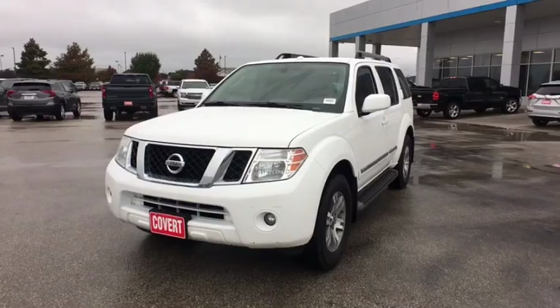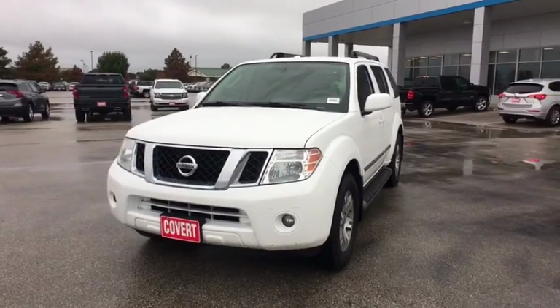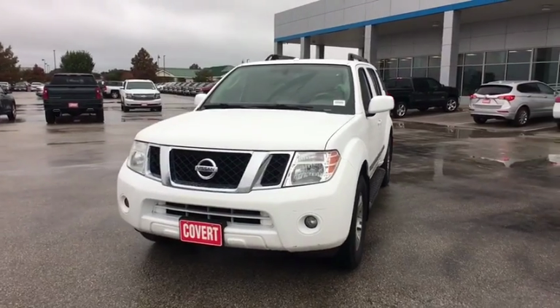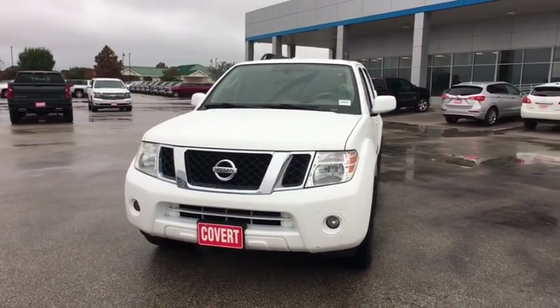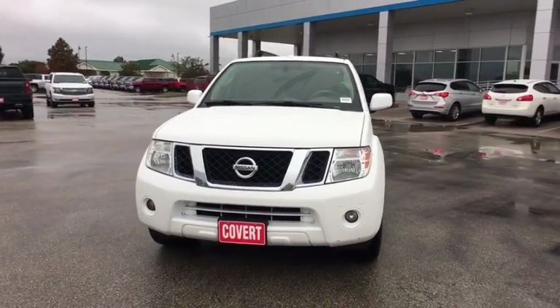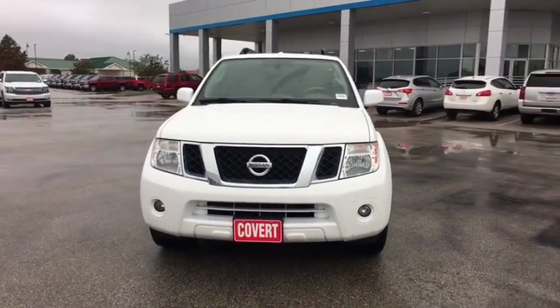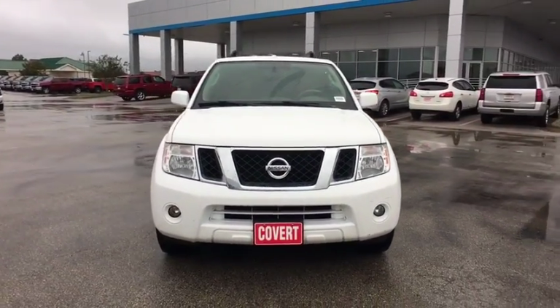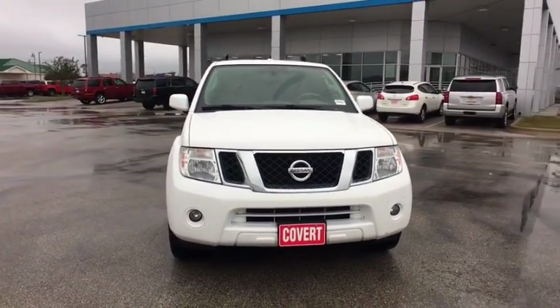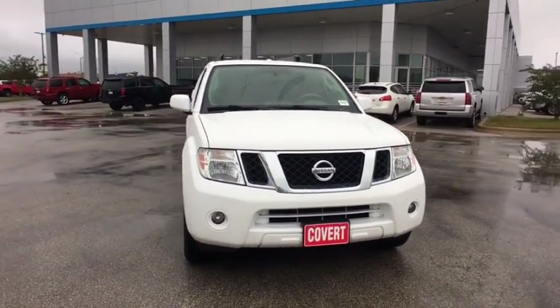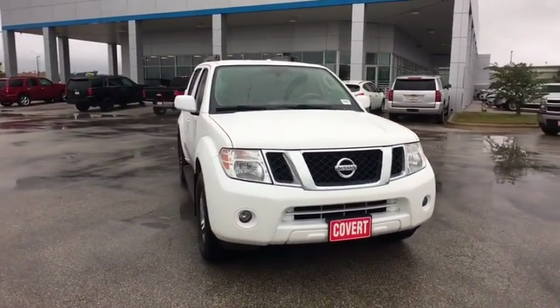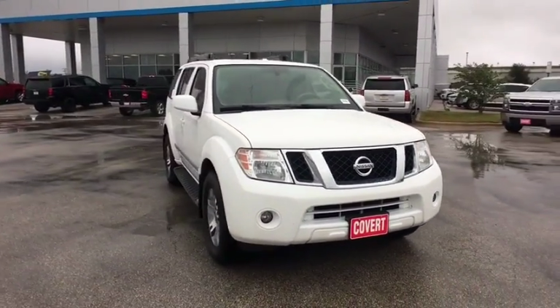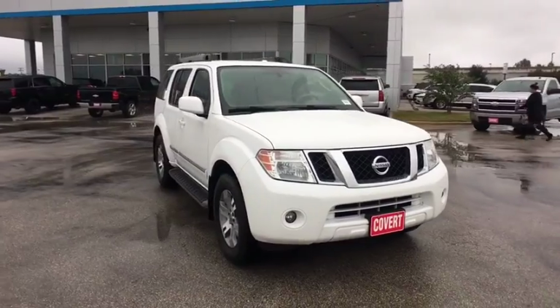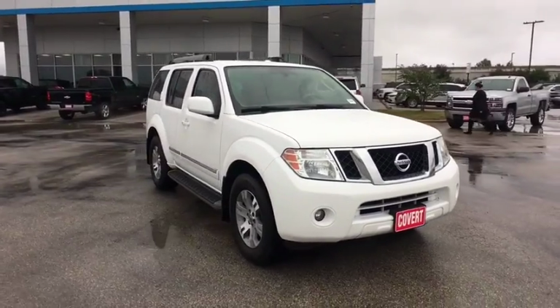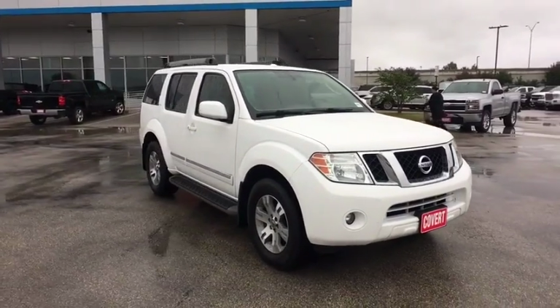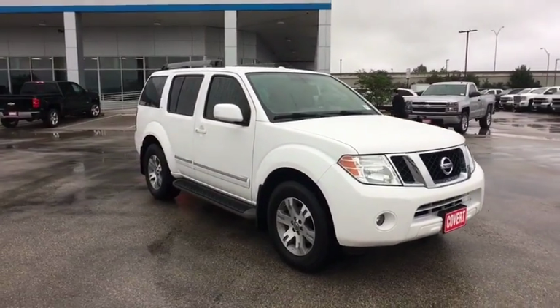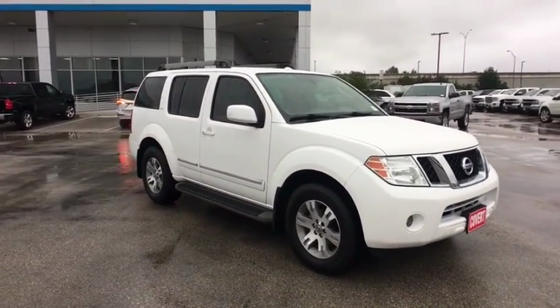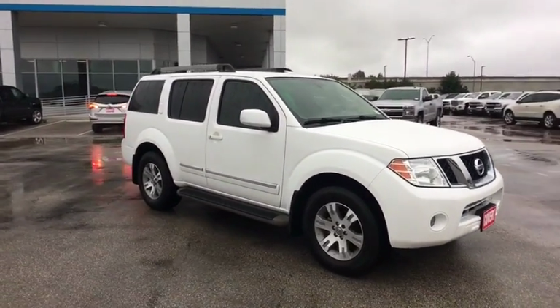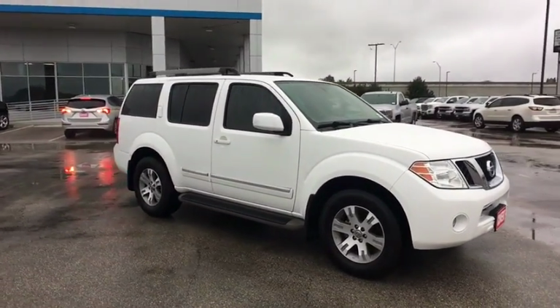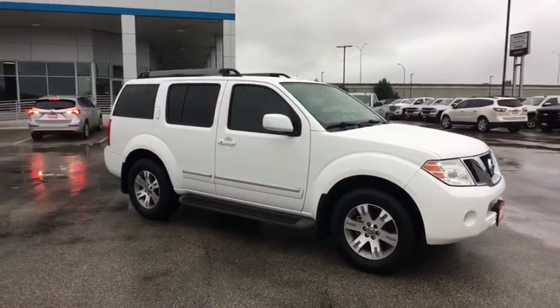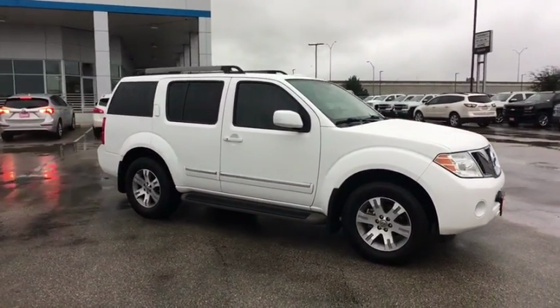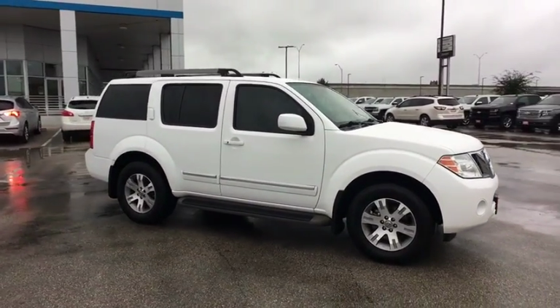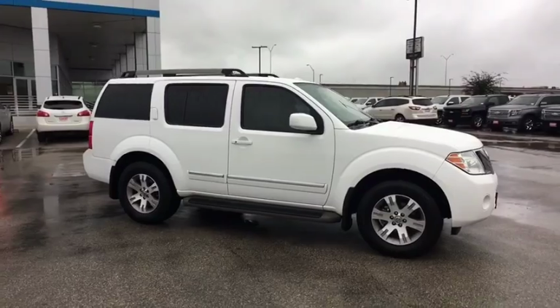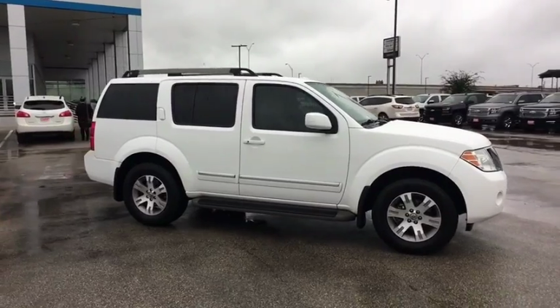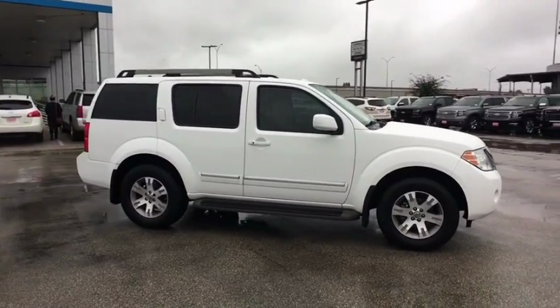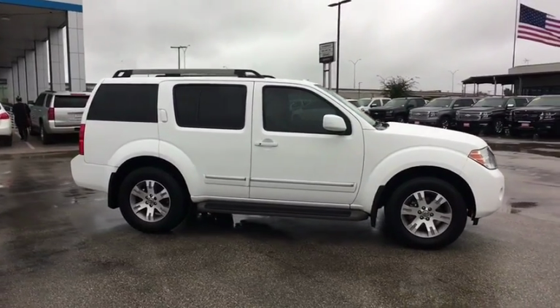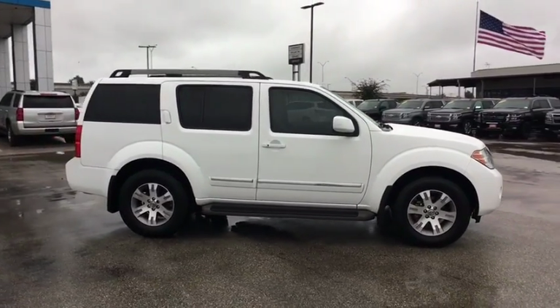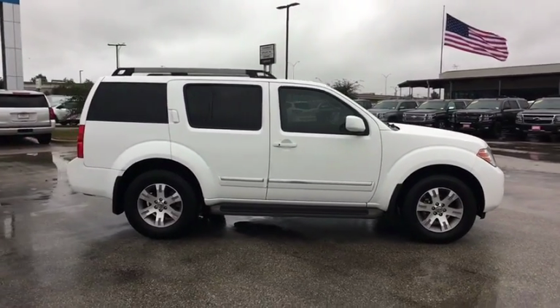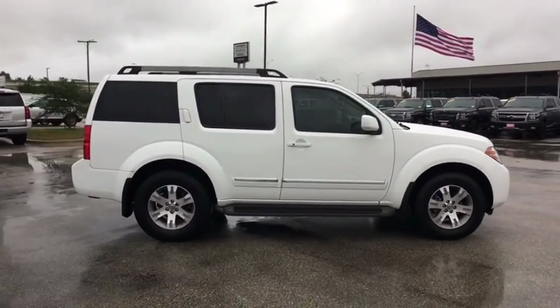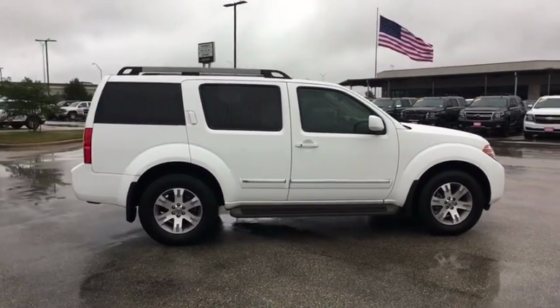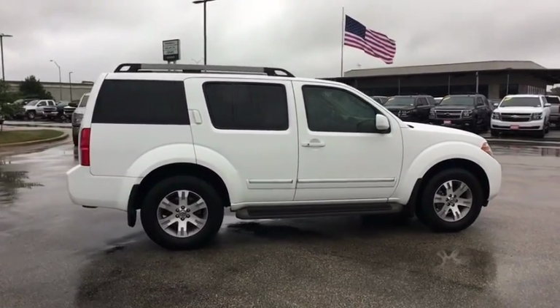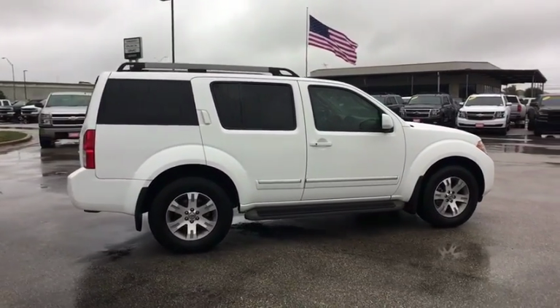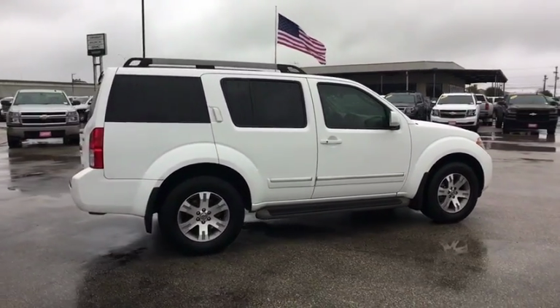A 2011 Nissan Pathfinder. The Pathfinder has a premium interior with three rows of seating for up to seven passengers, as well as versatile seating and cargo configurations. This SUV appeals to both truck lovers and car lovers.